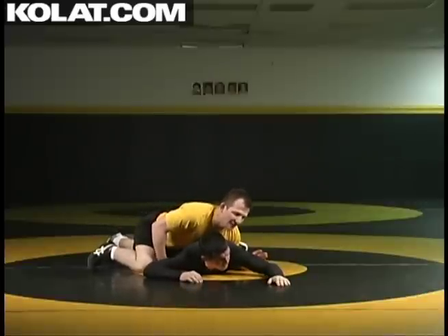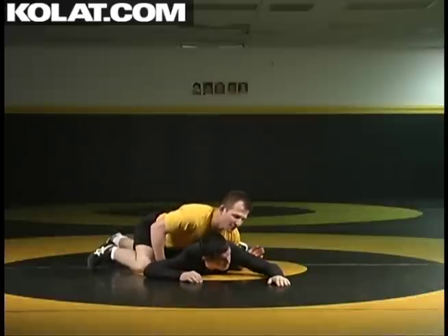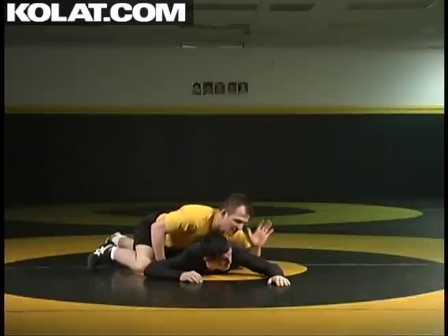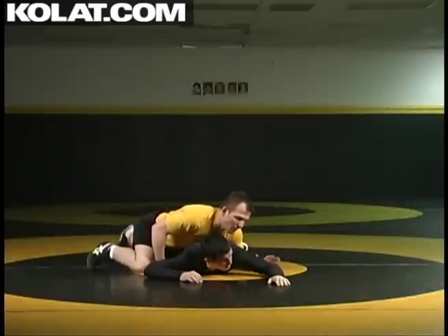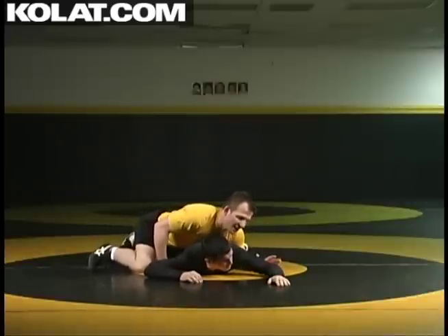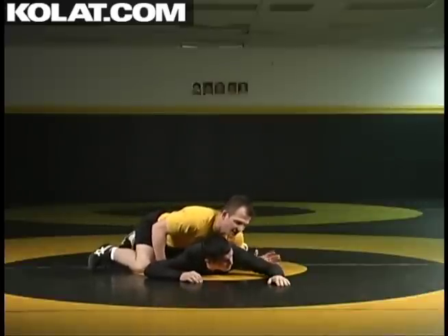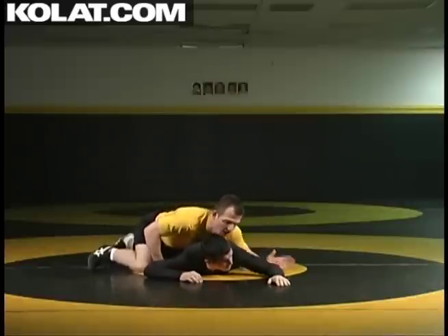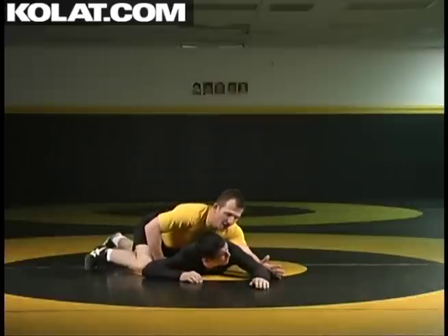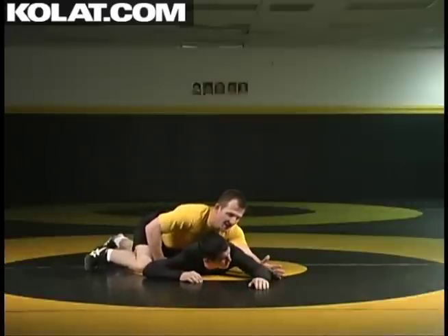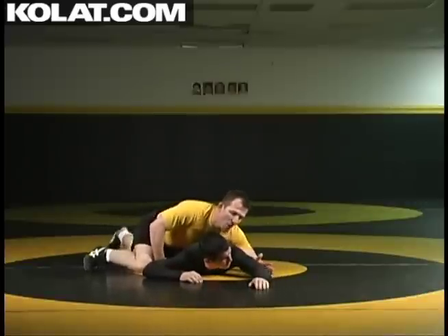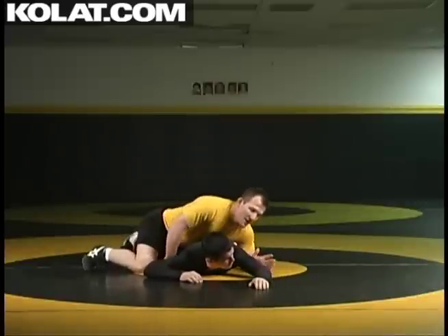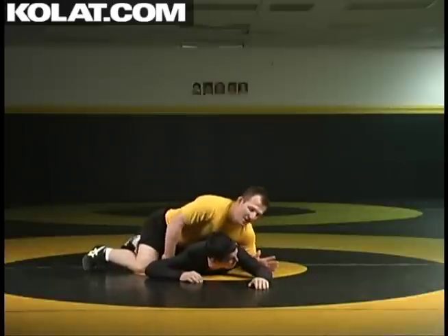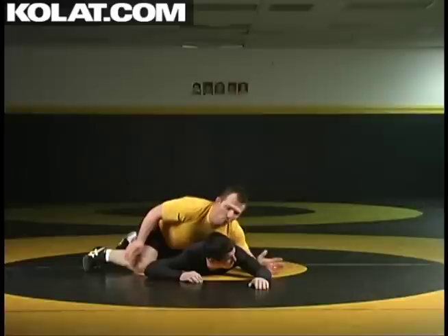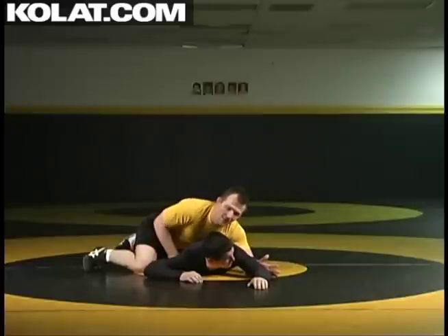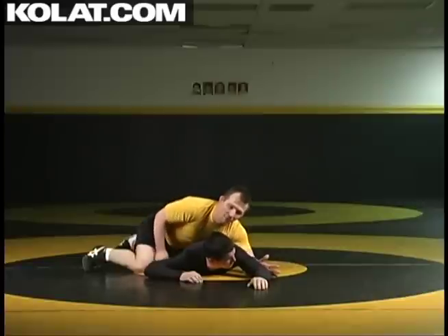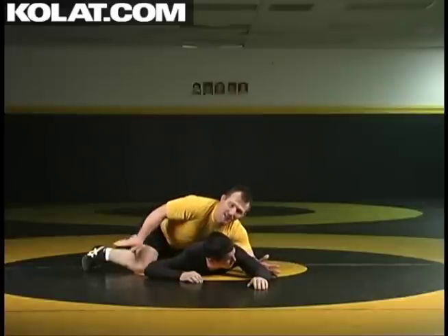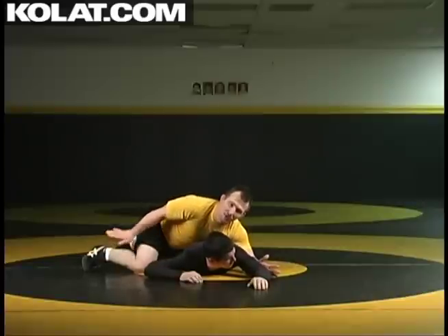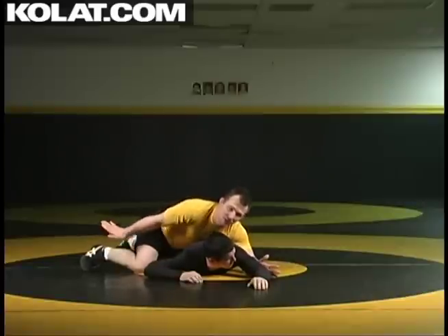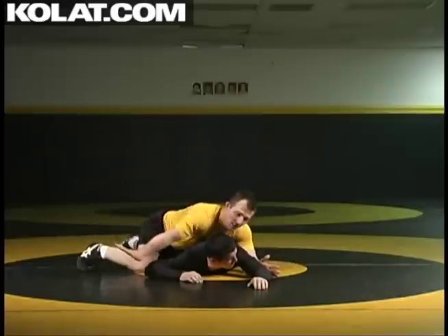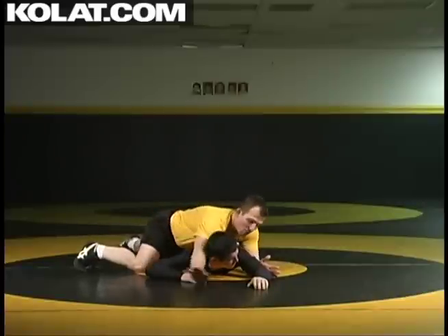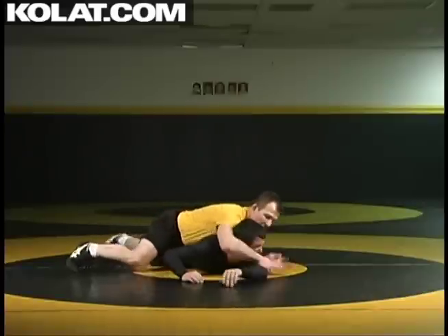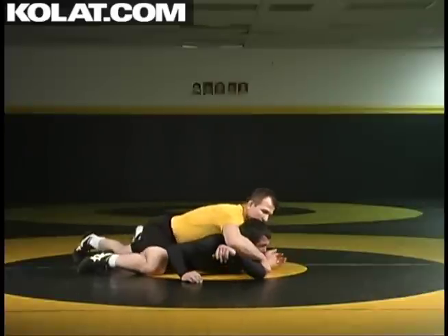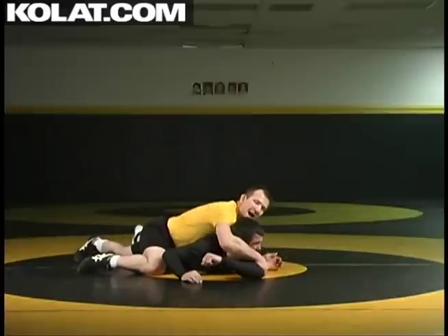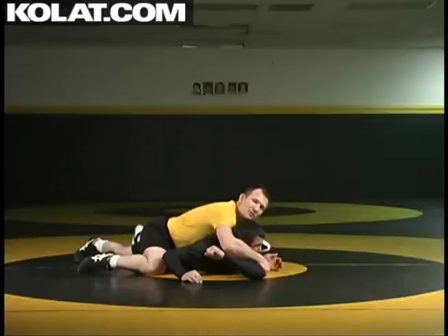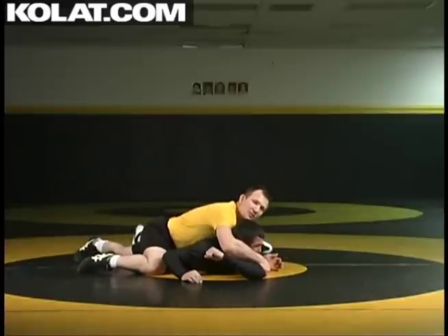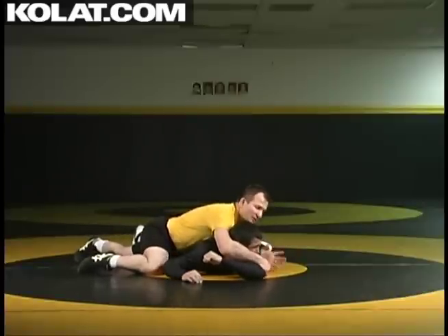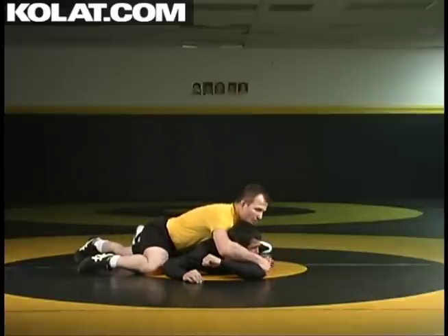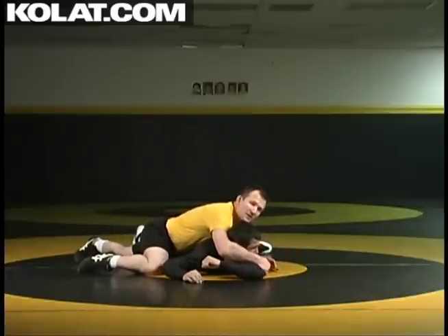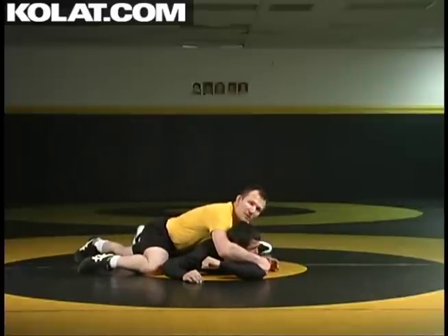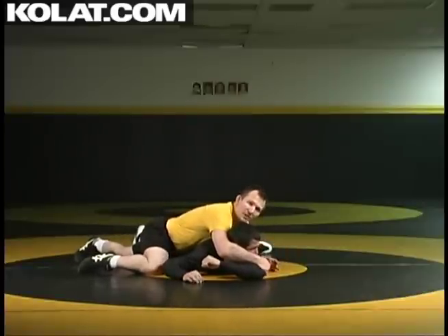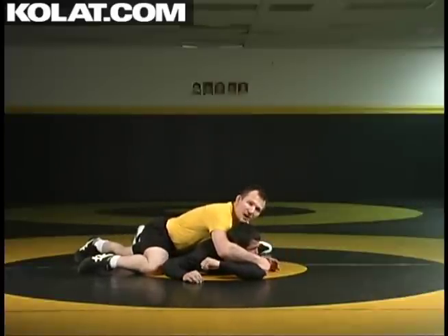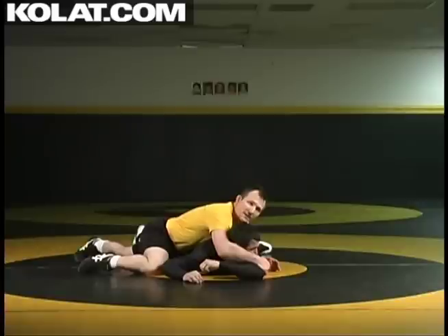As I release, my free hand on this side is blocking that elbow. I'm jamming forward, and then that wrist that had the cross wrist comes across, and then we're back onto that cross face cradle just coming from the other side.